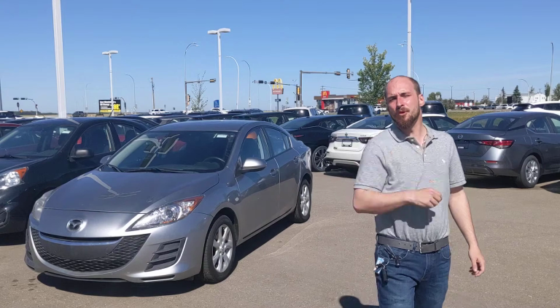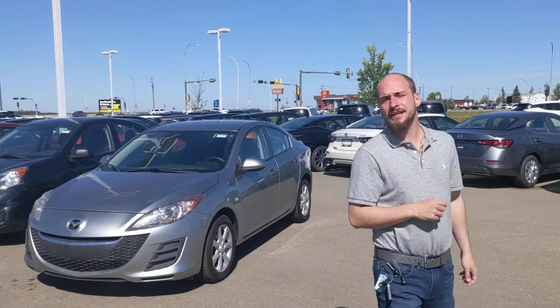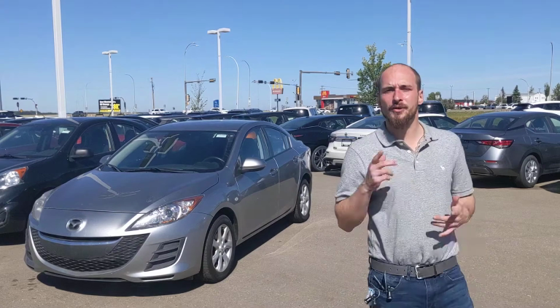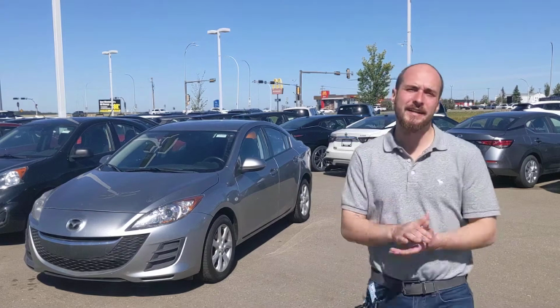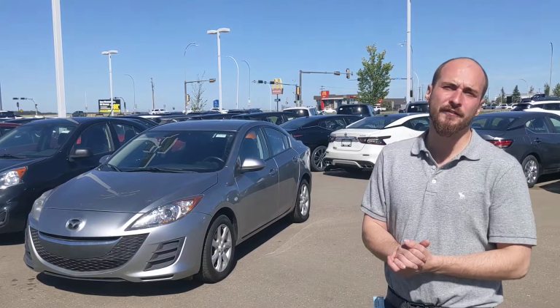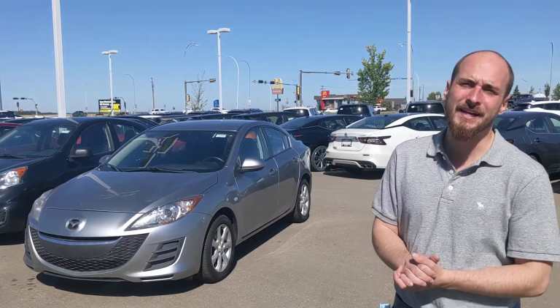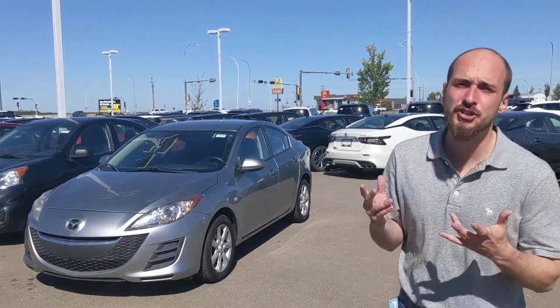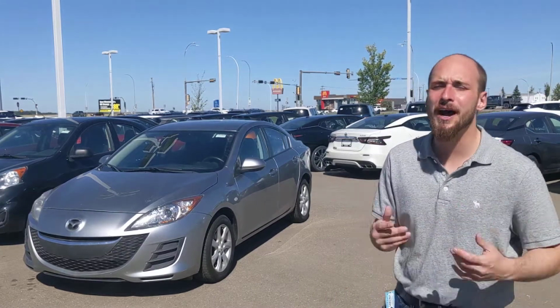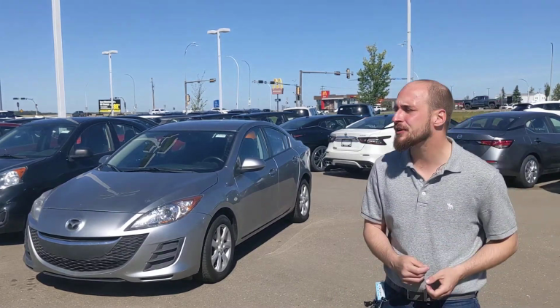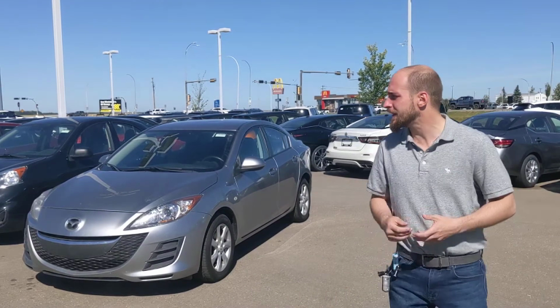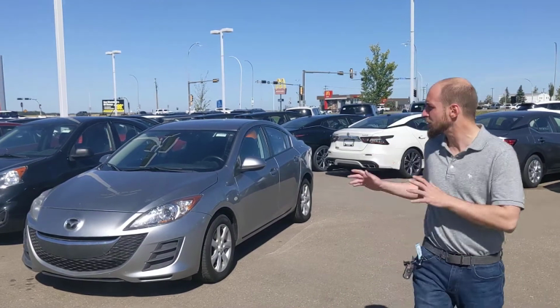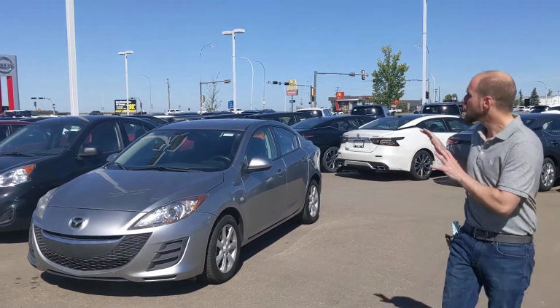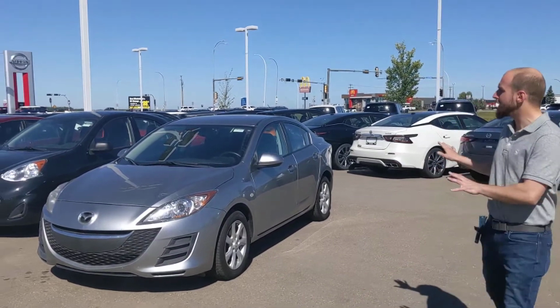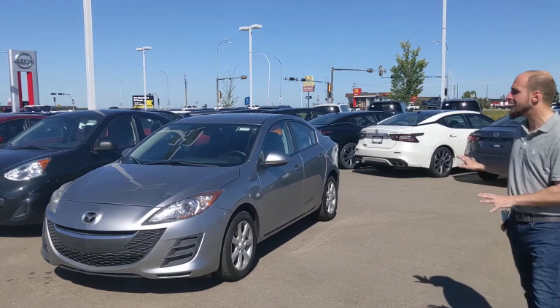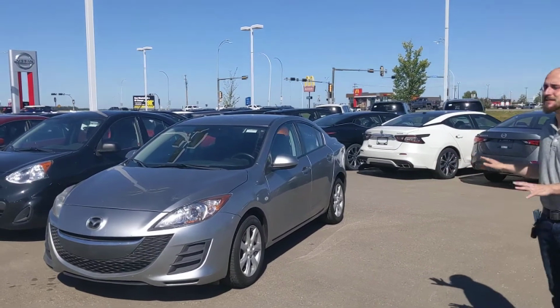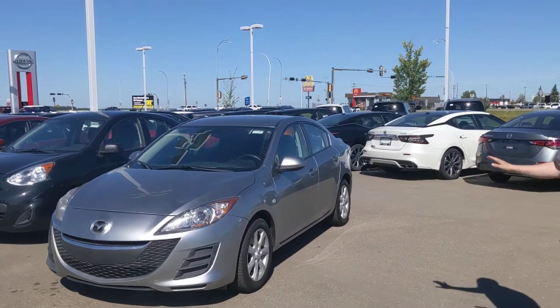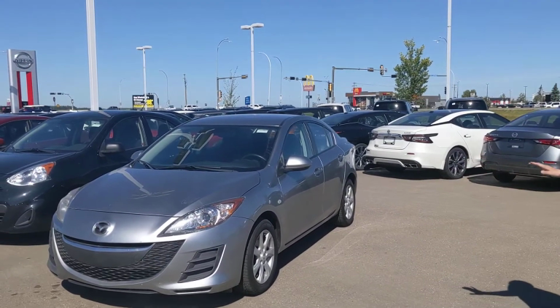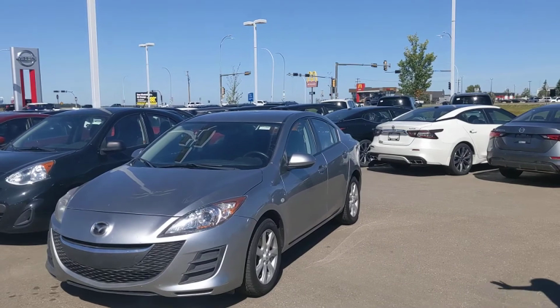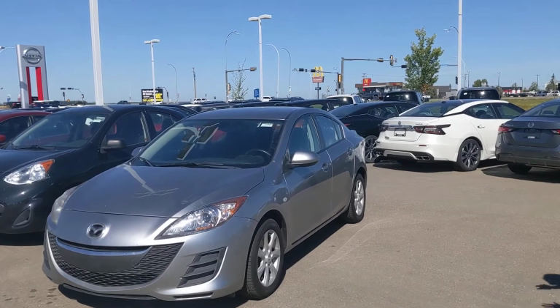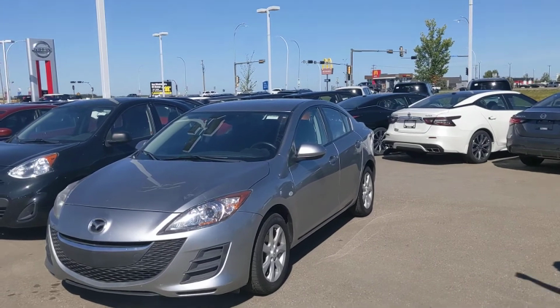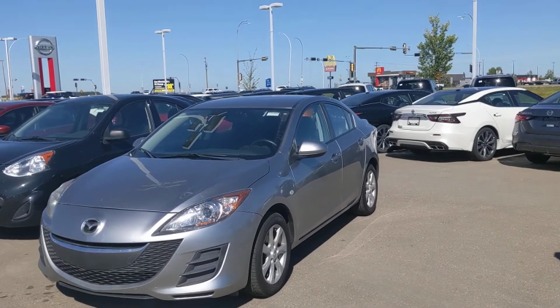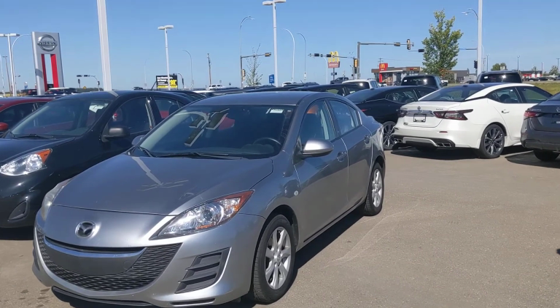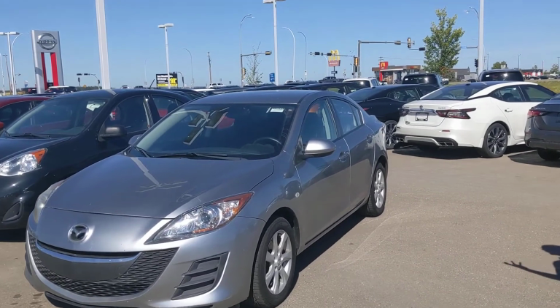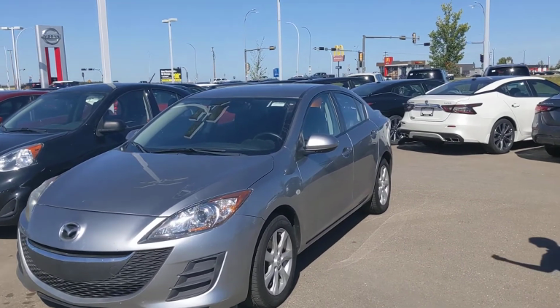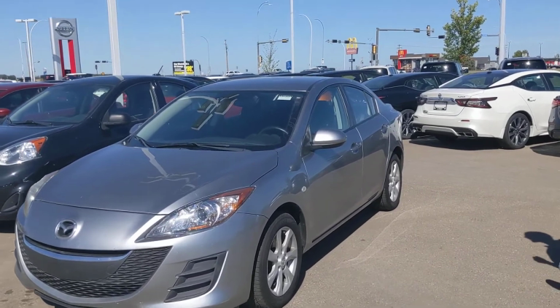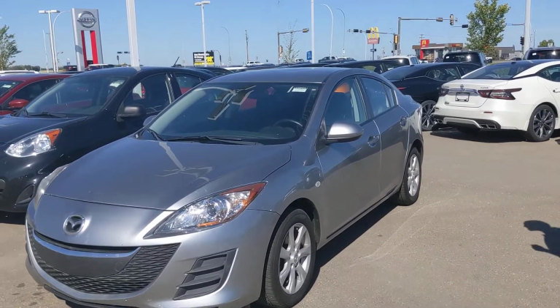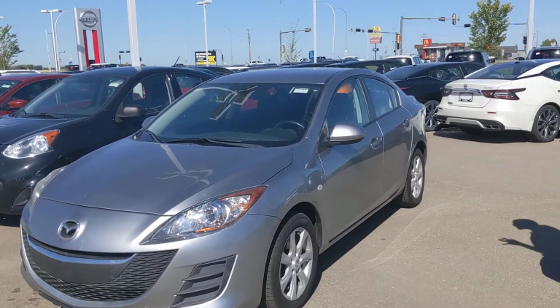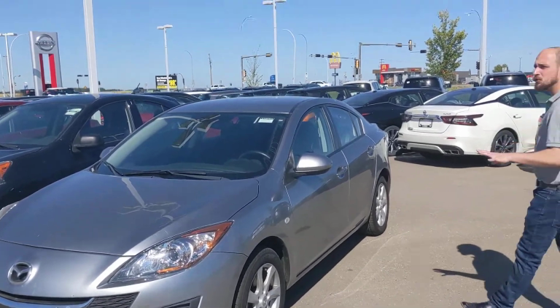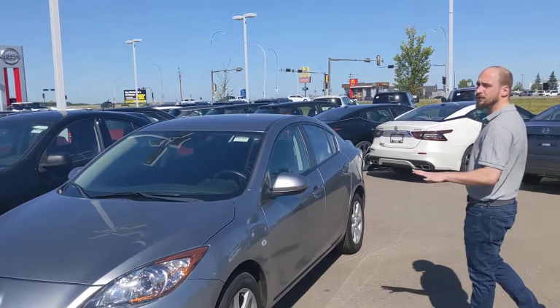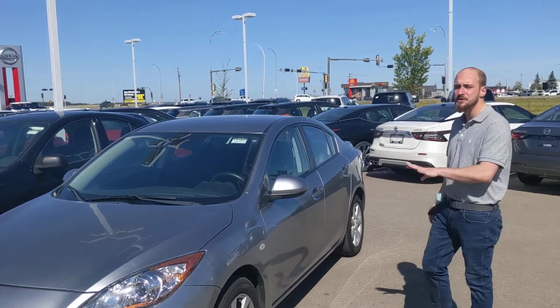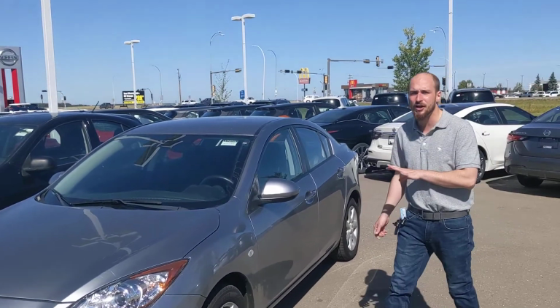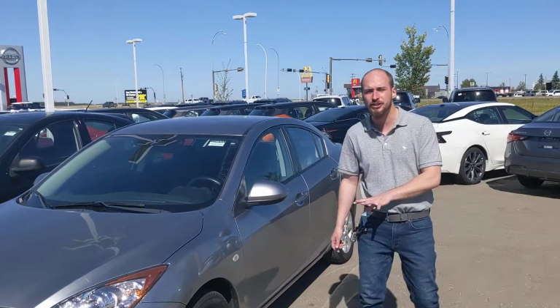Good morning Antonio, it's Ryan down here from L&E. So behind me you can see that beautiful 2010 Mazda 3 we've been talking about. Underneath the hood is going to be the powerful and very efficient two-liter four-cylinder engine.